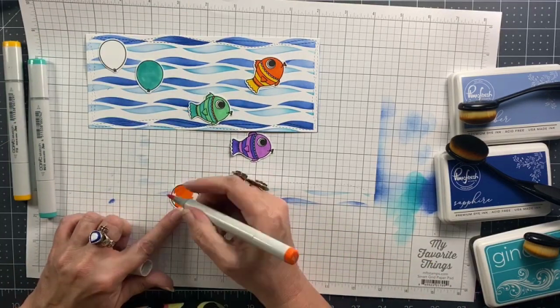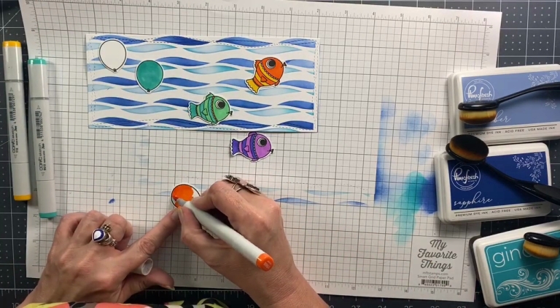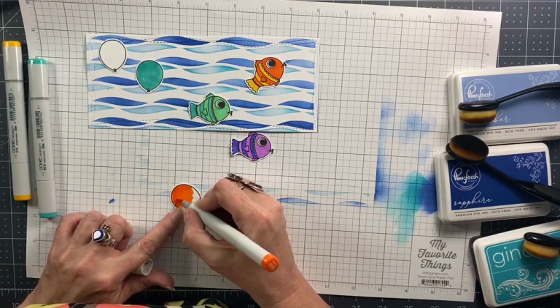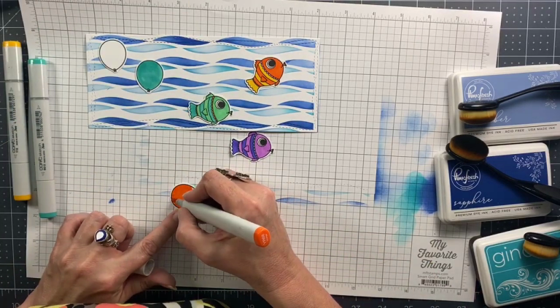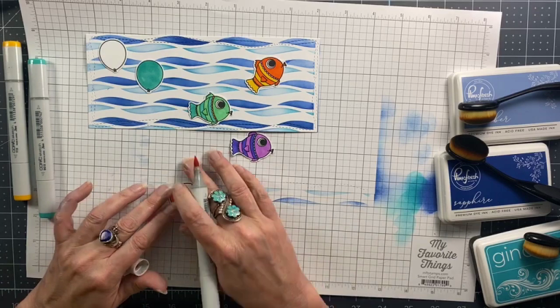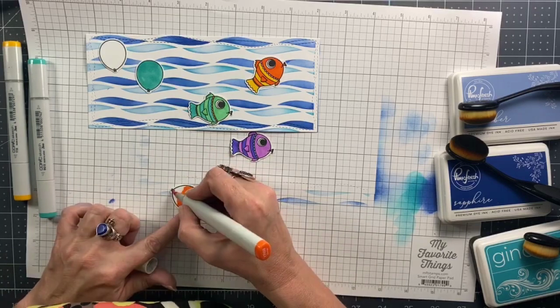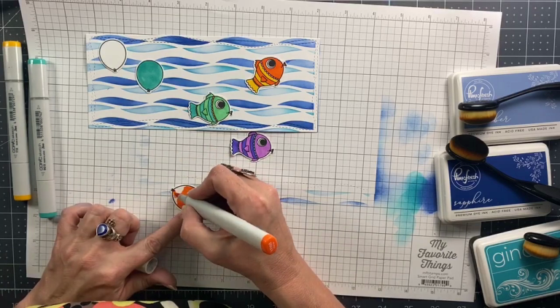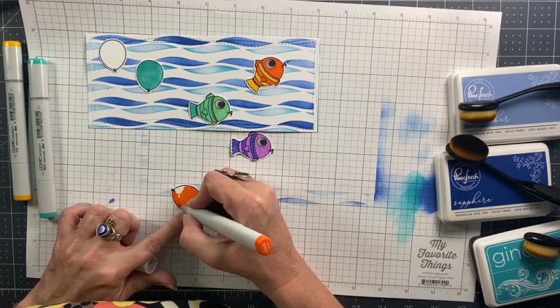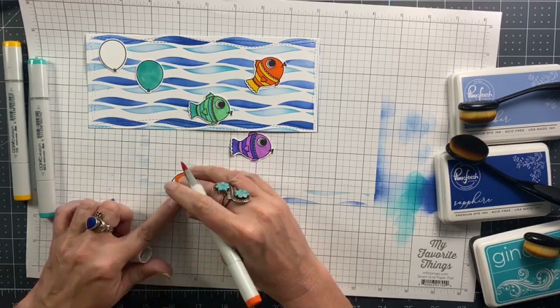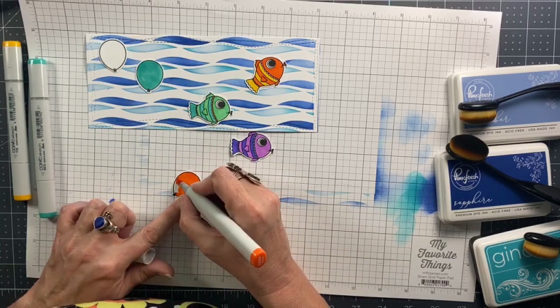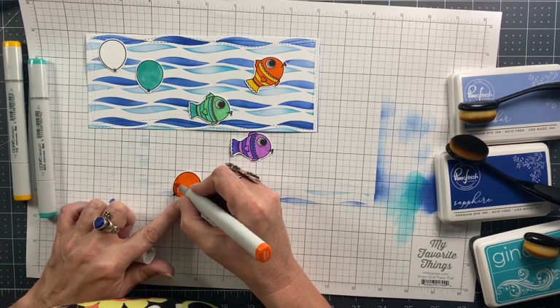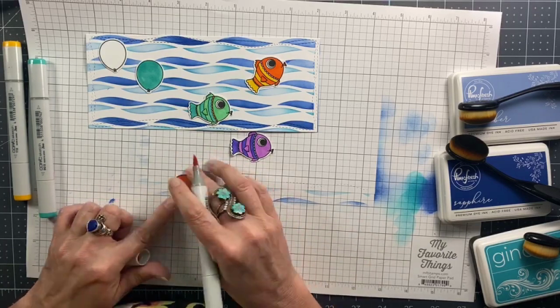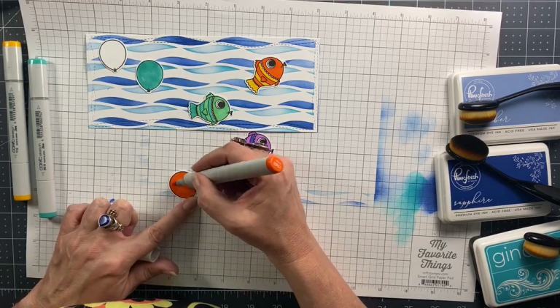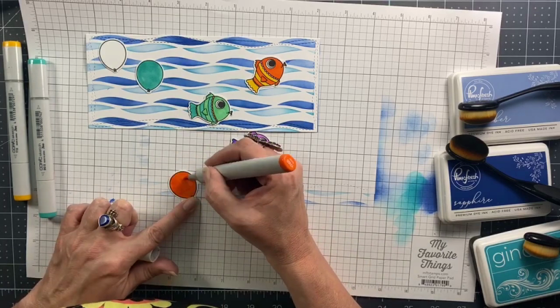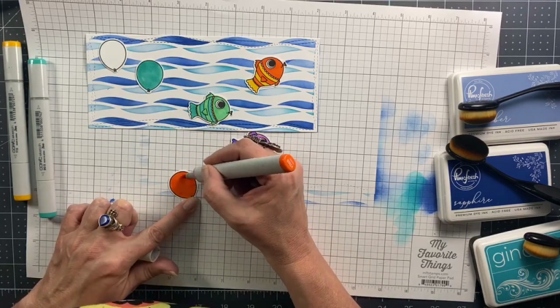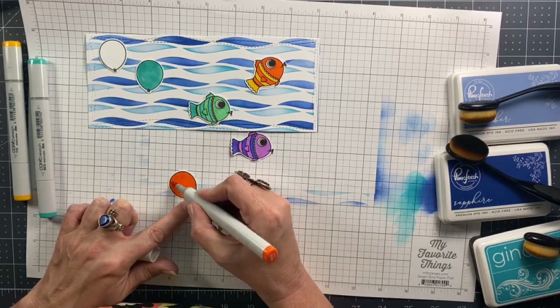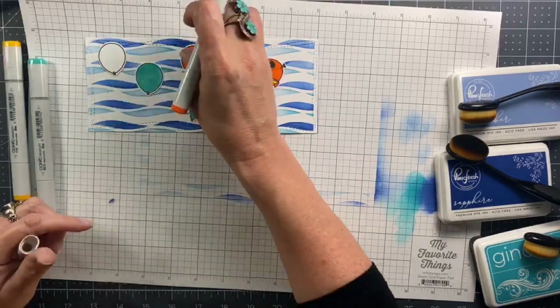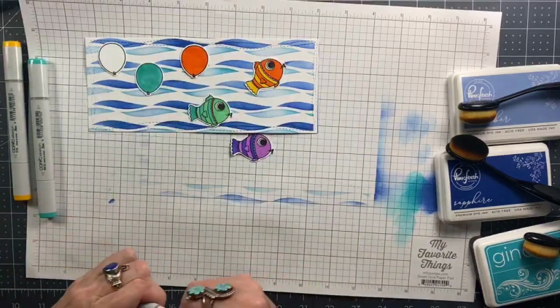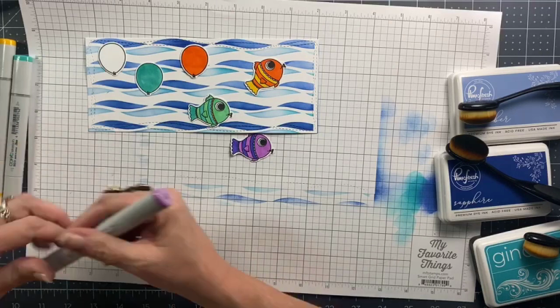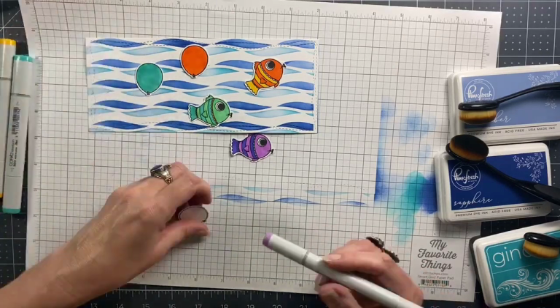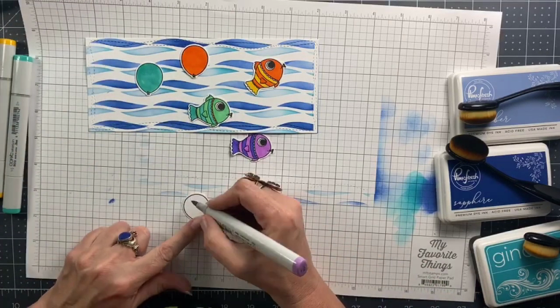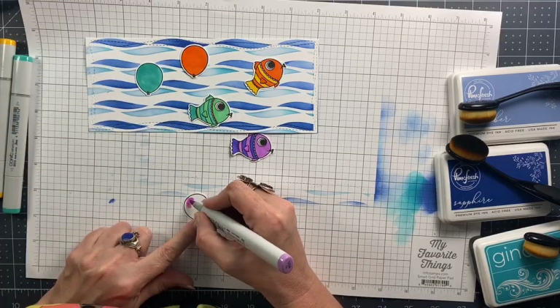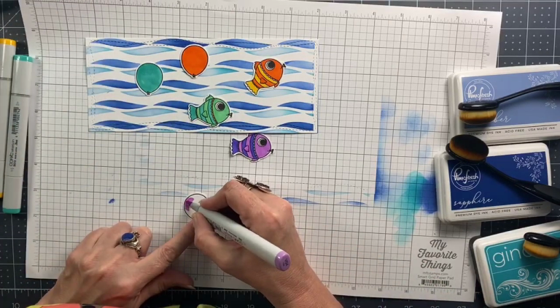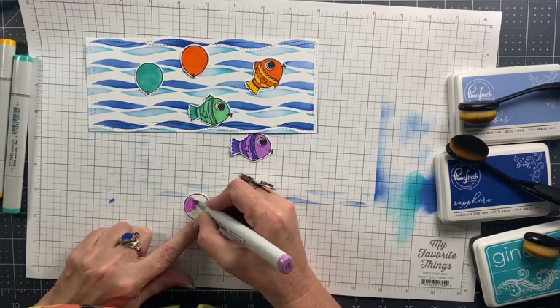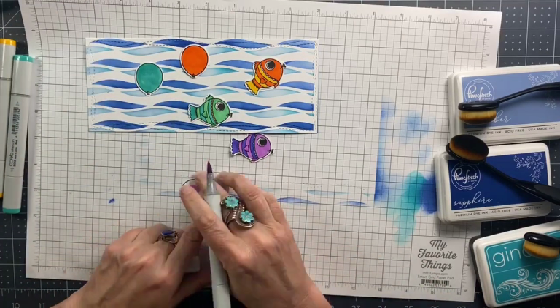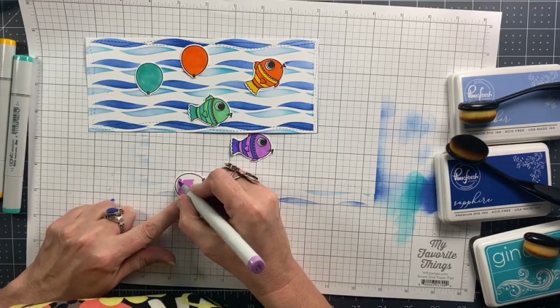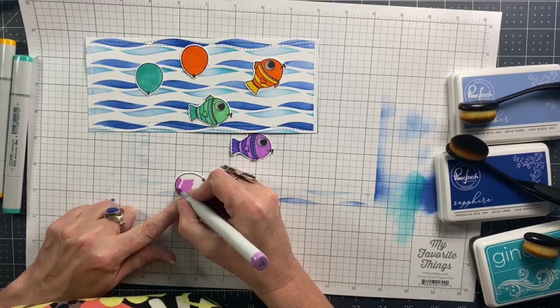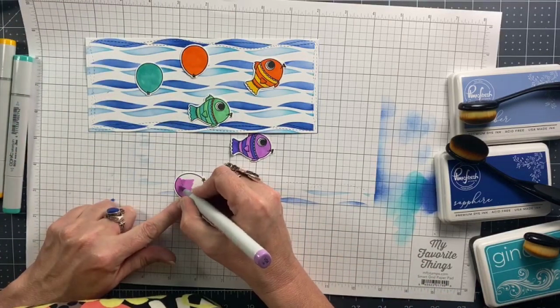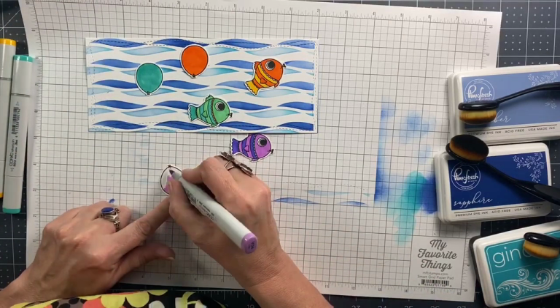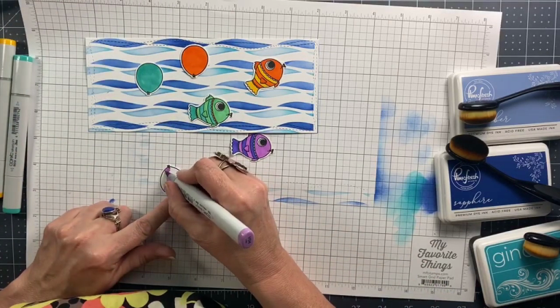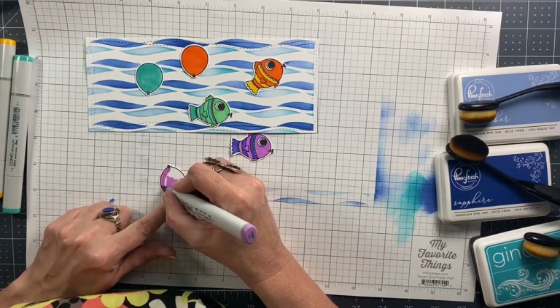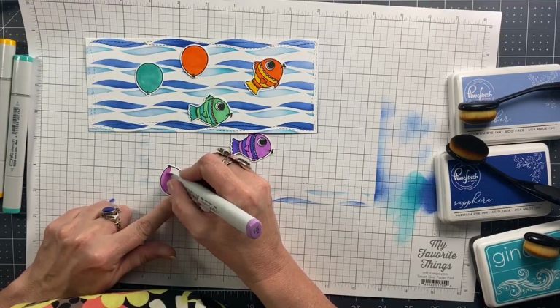The second balloon is orange. I usually just go over the whole balloon at the end to get rid of any brush marks because I'm not doing a bunch of blending — I'm just very simply coloring it all one solid color.